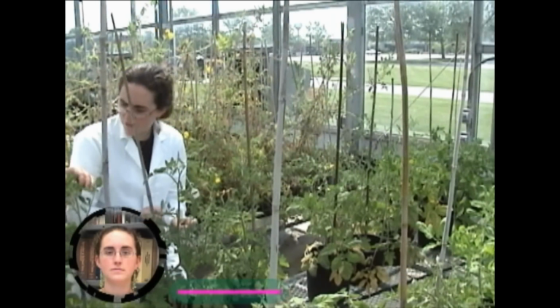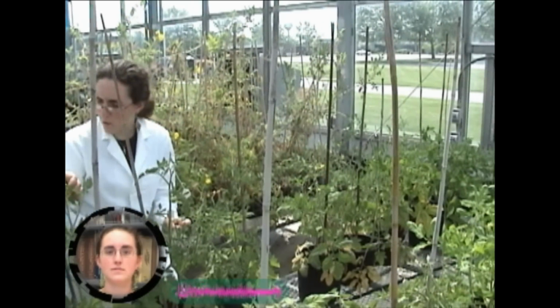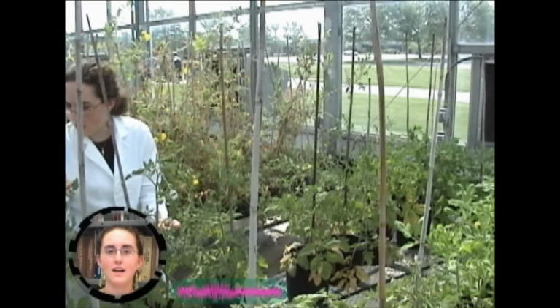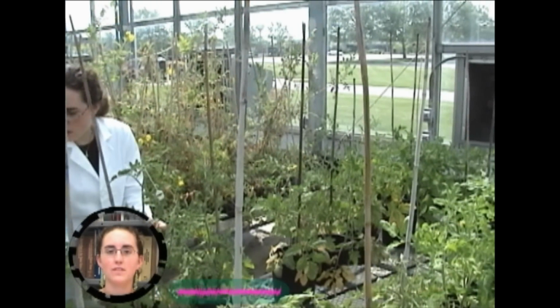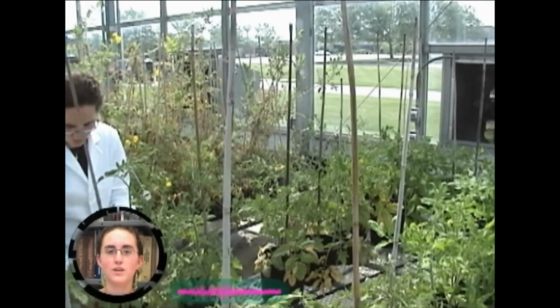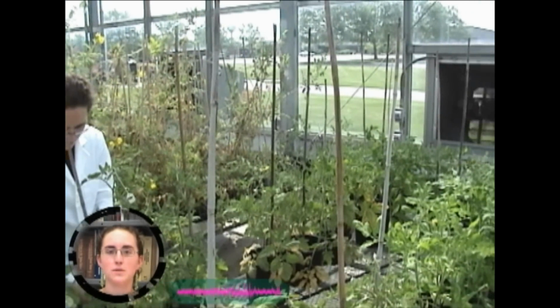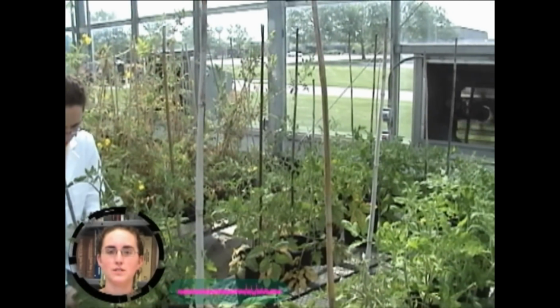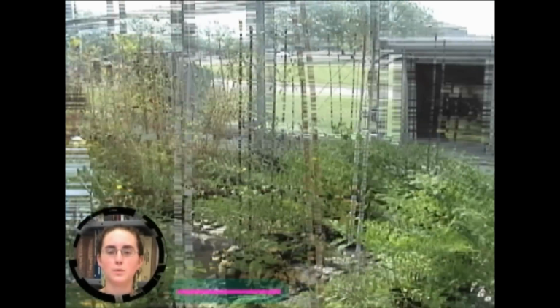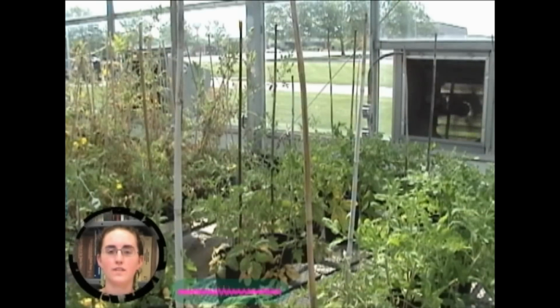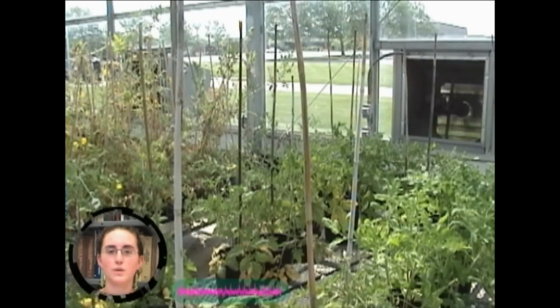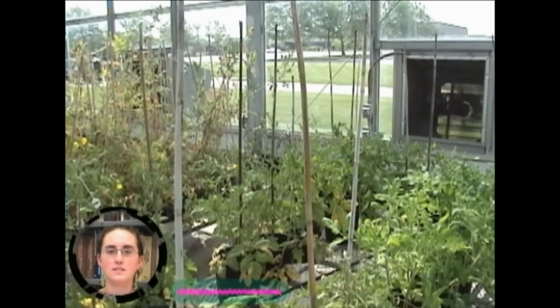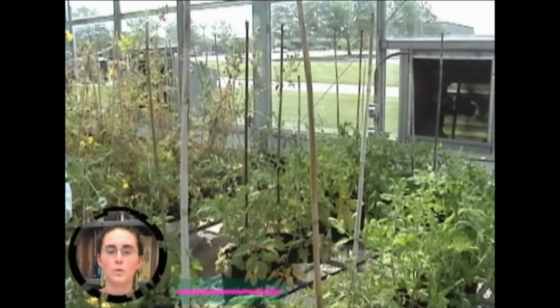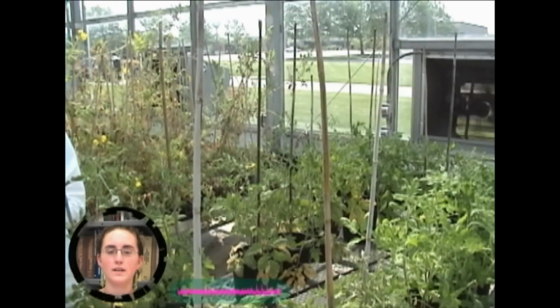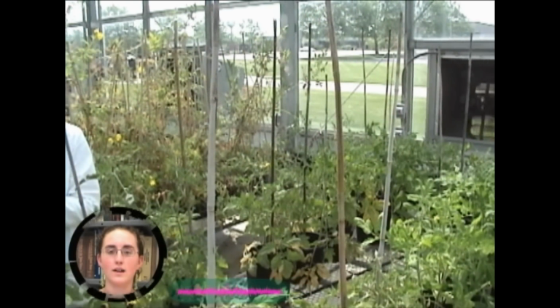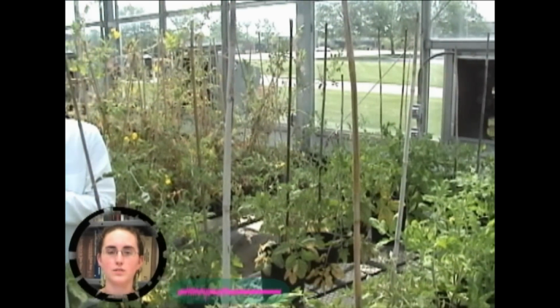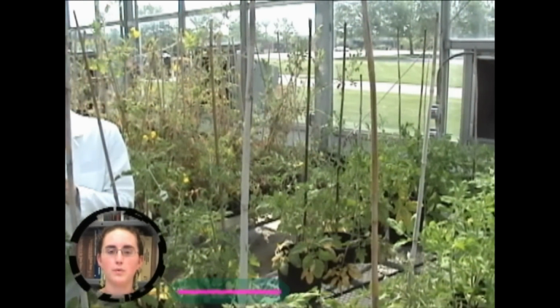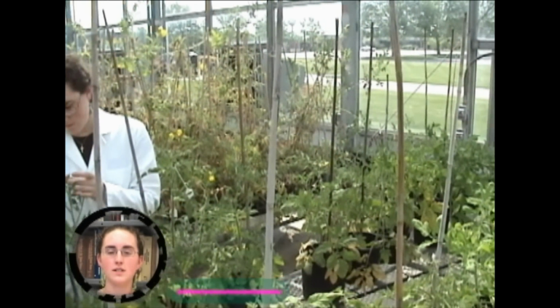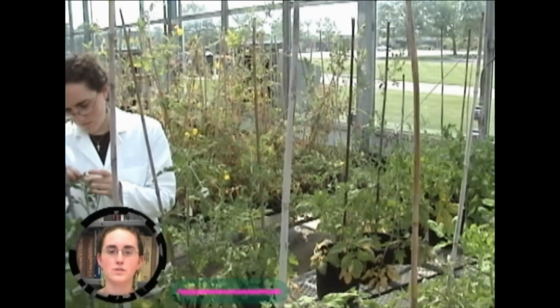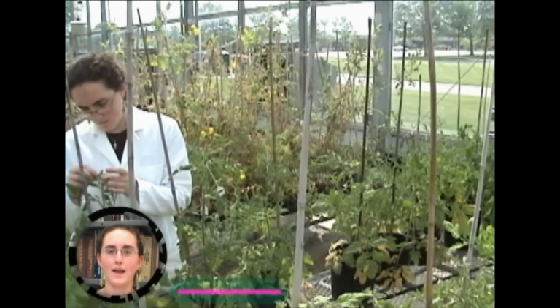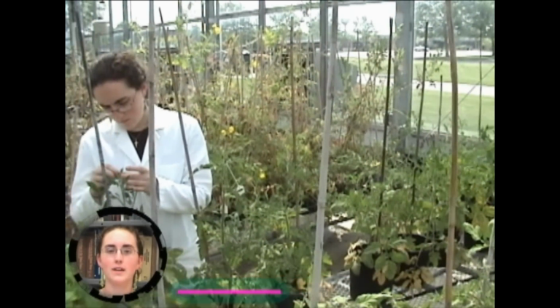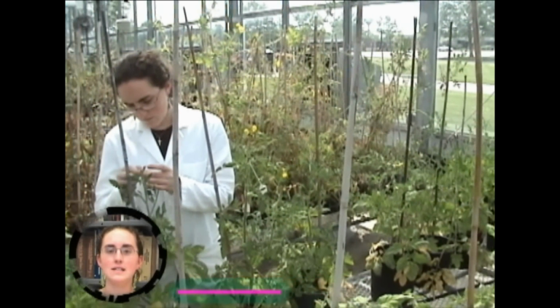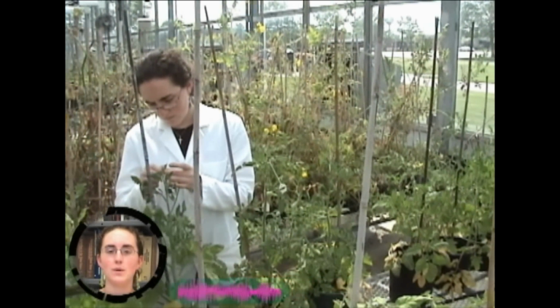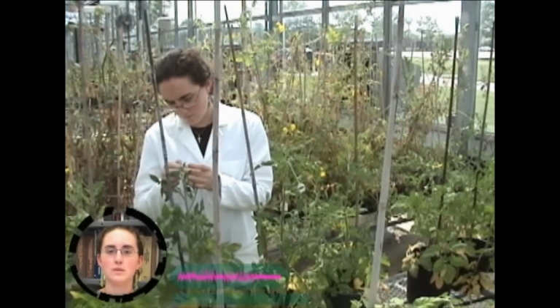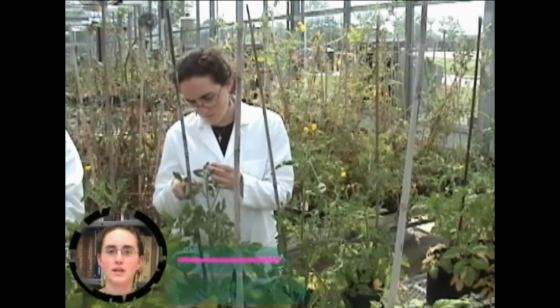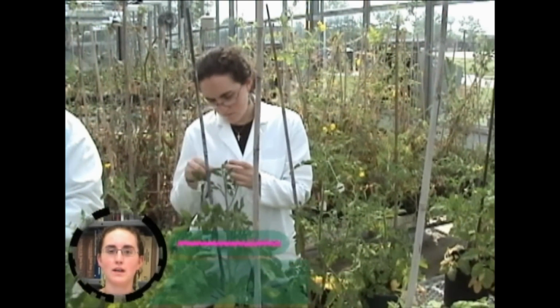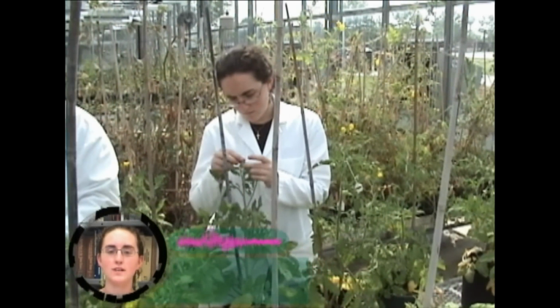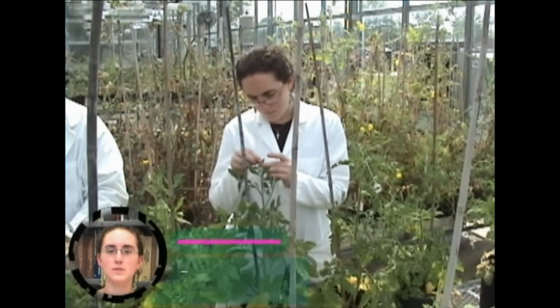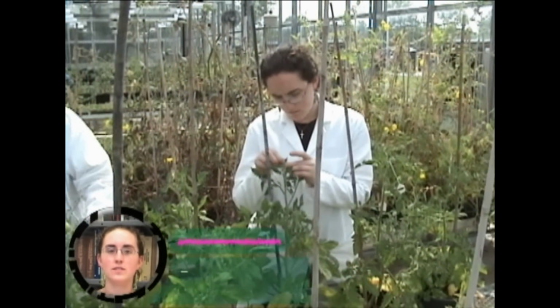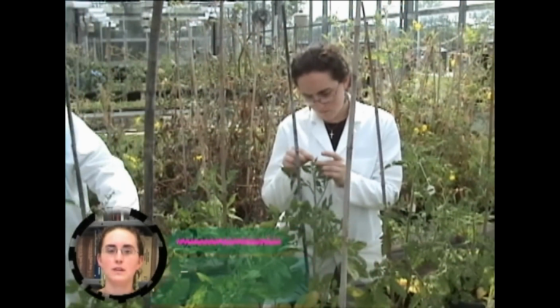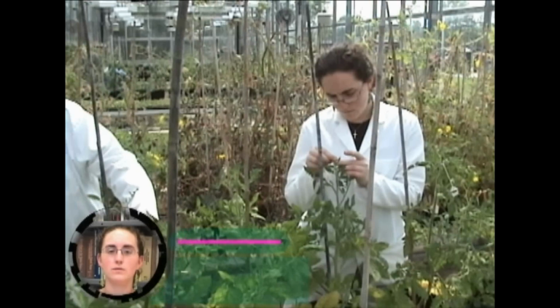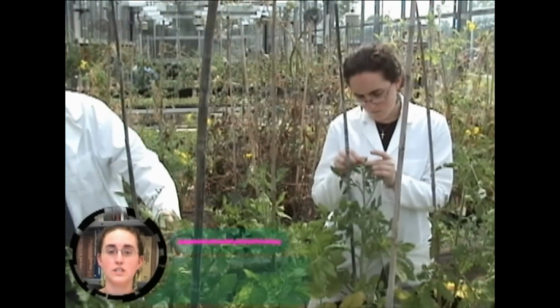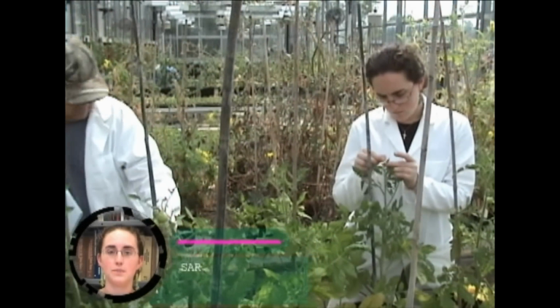I'm Sarah, one of the undergraduate researchers working on the Solanaceae Coordinated Agricultural Project, or SOLCAP. Today we're going to be looking at making crosses between different tomato genotypes.